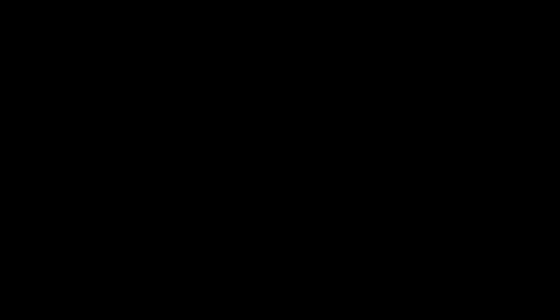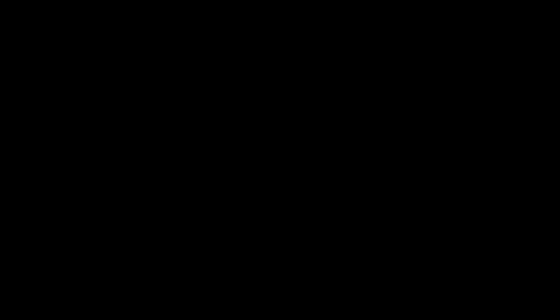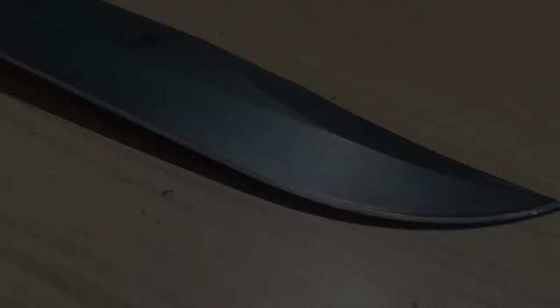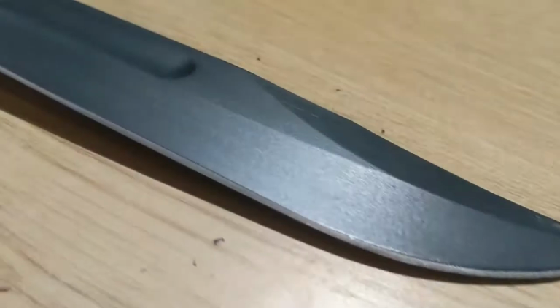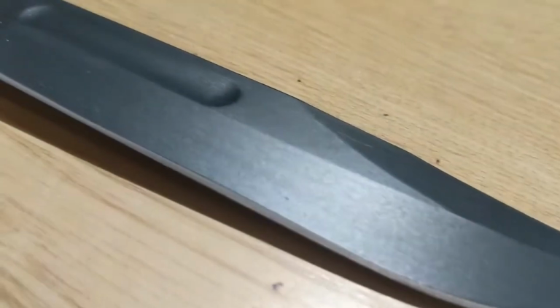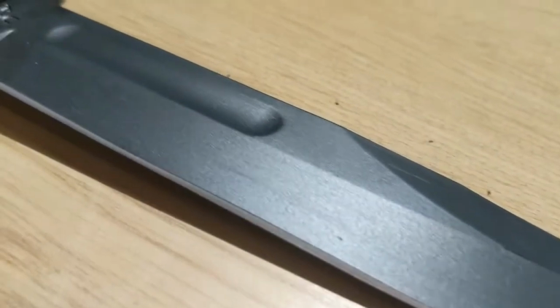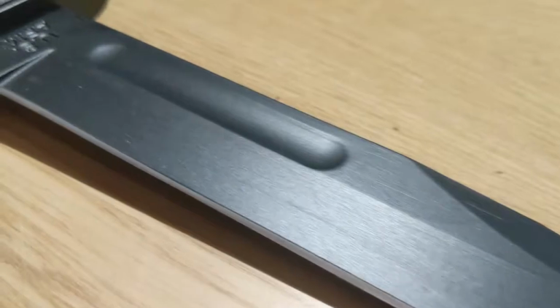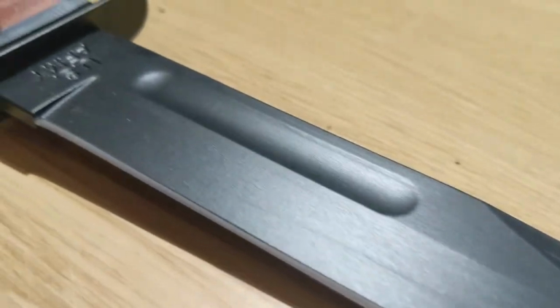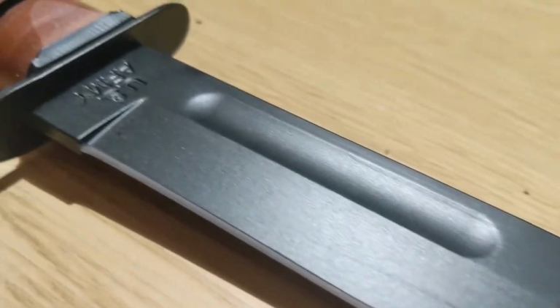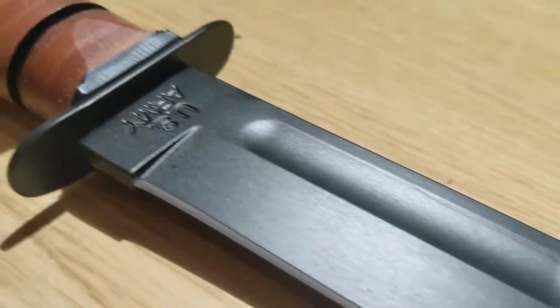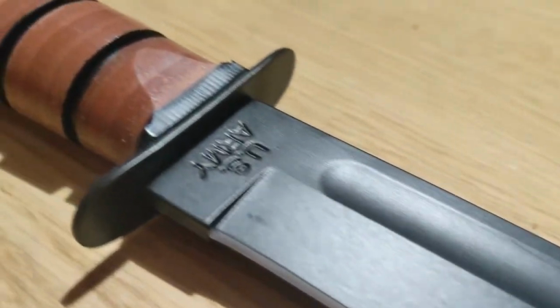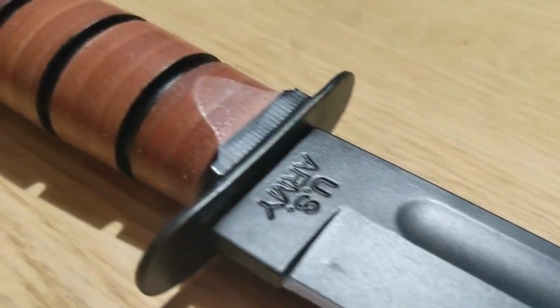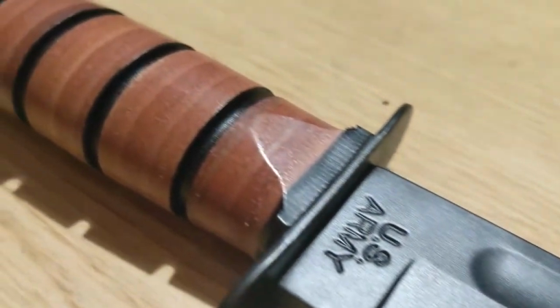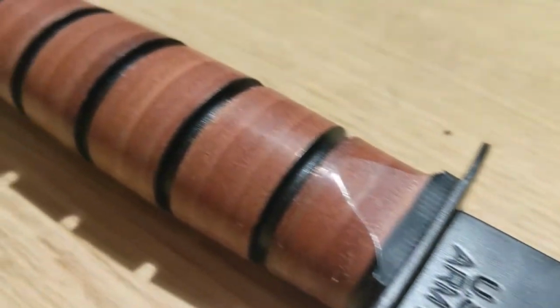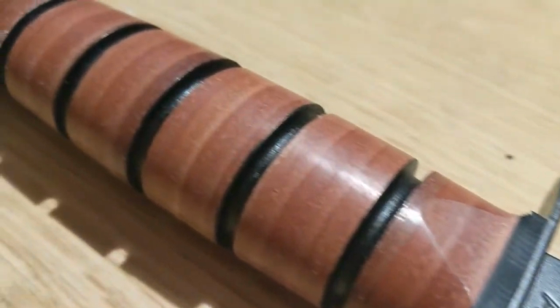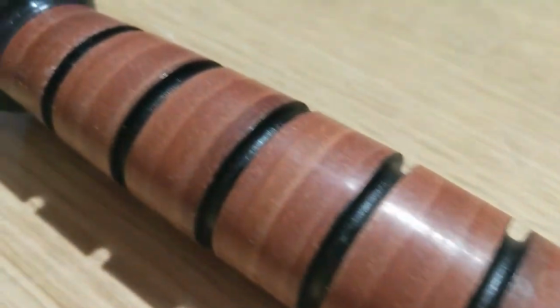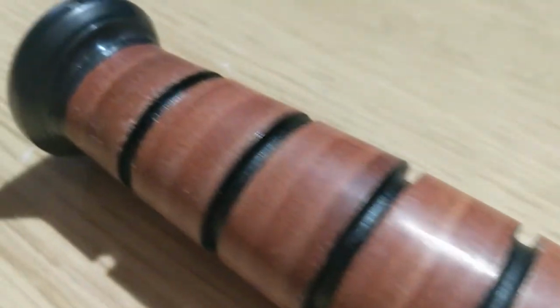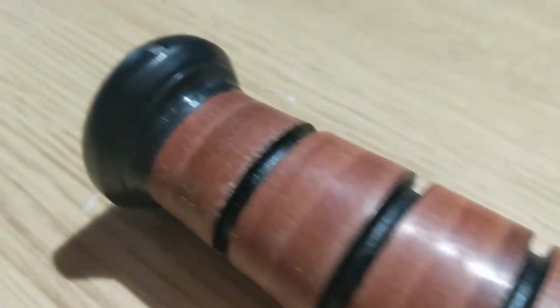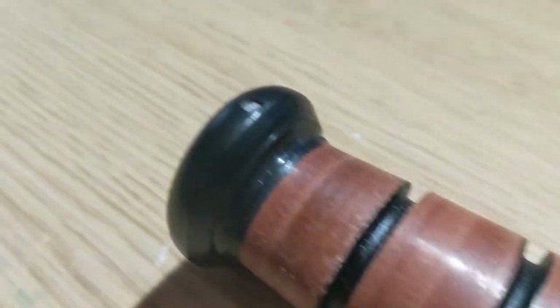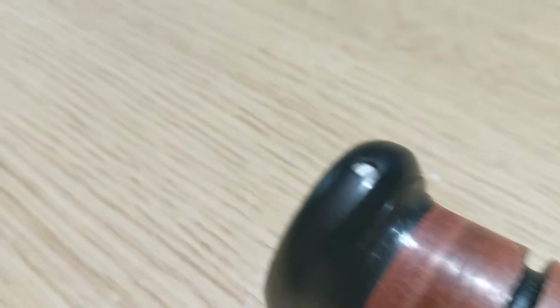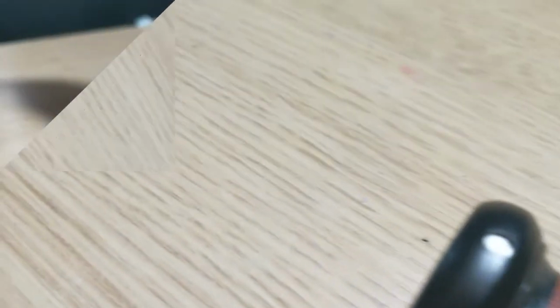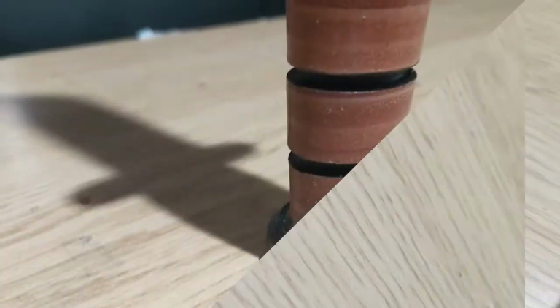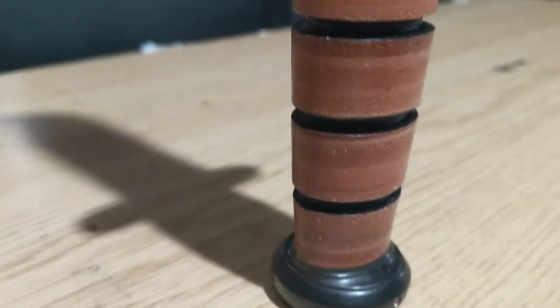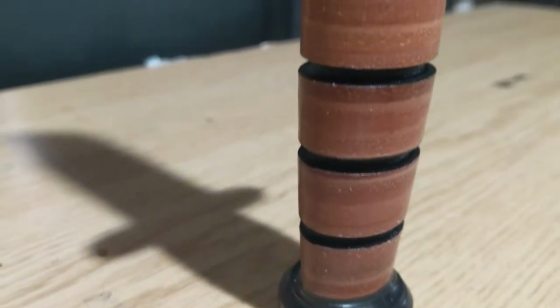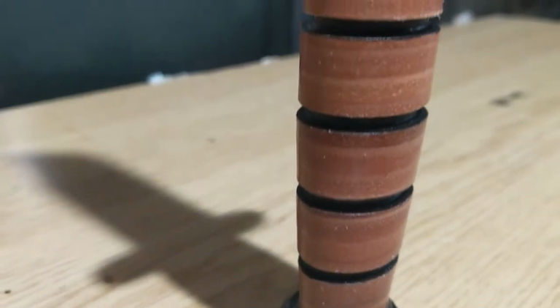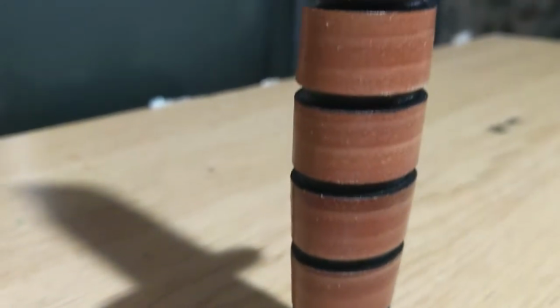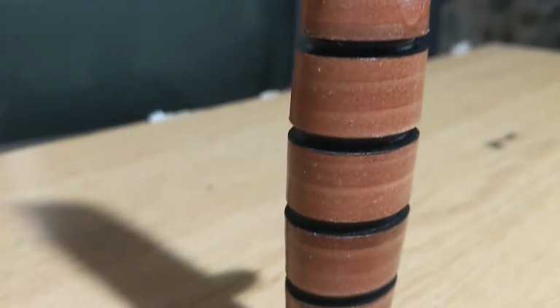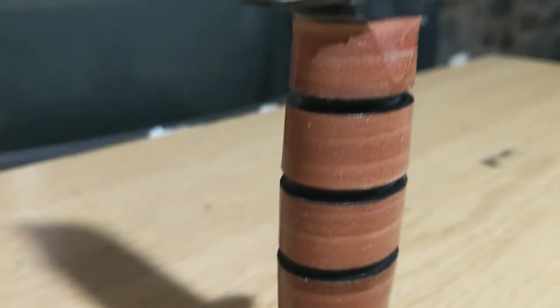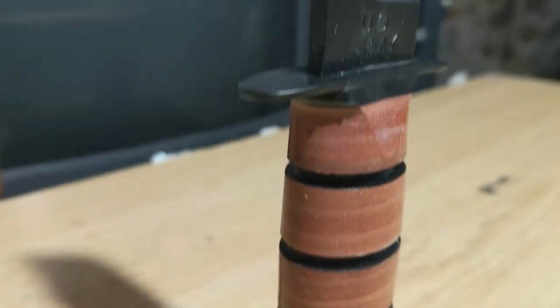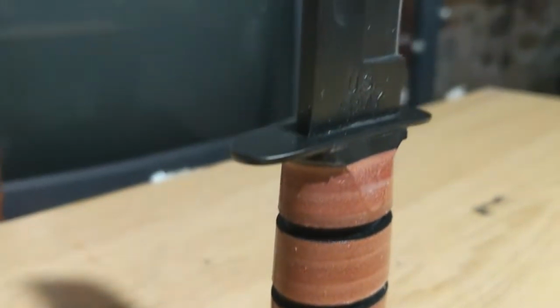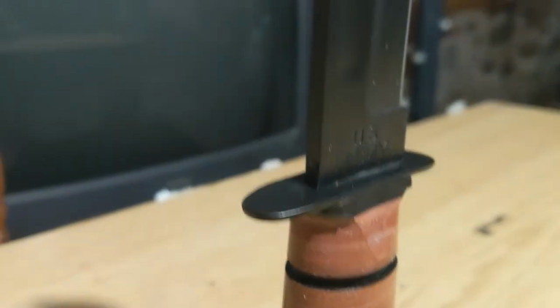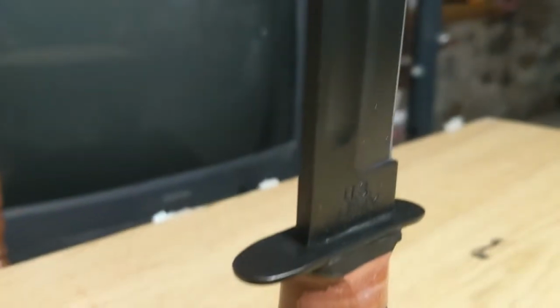Starting with the Kabar. The Kabar got its name when the company producing the knife got a letter from a fur trapper saying that he killed a bear with it. This later got shortened to Kilabar, then Kabar.